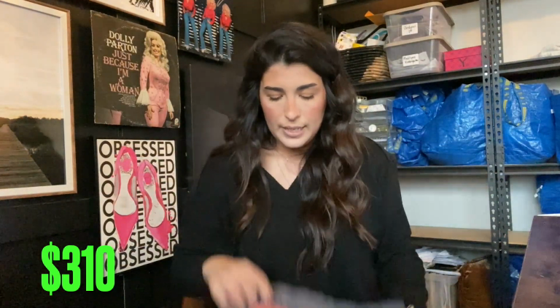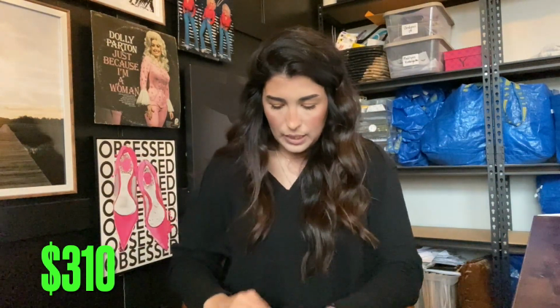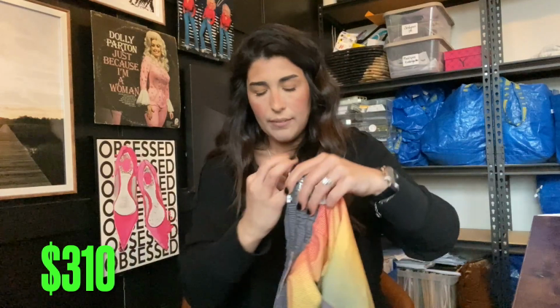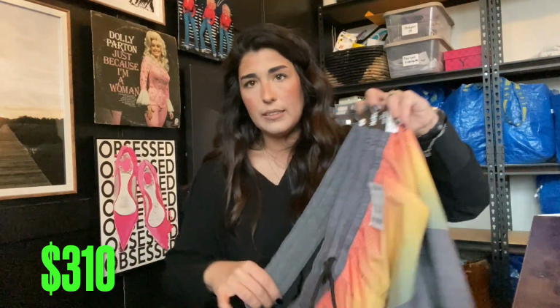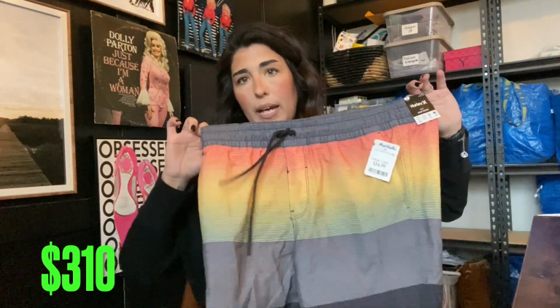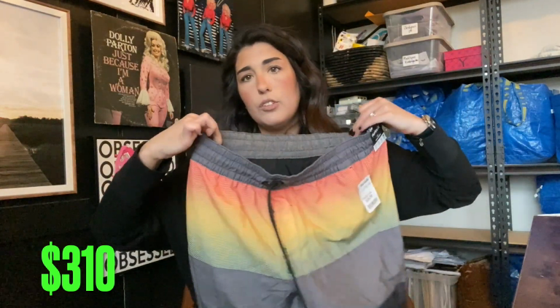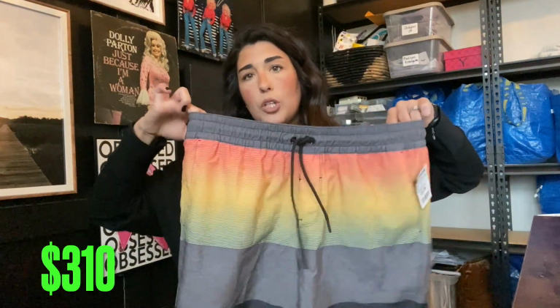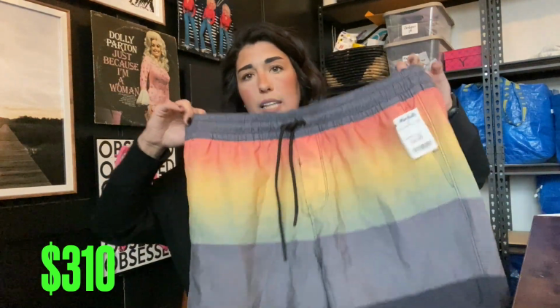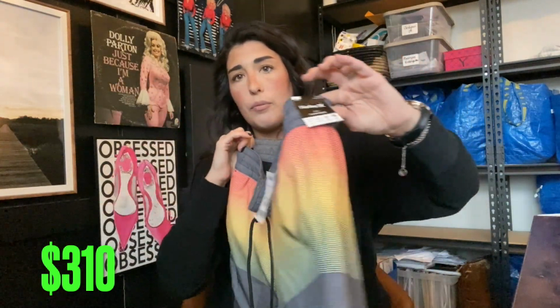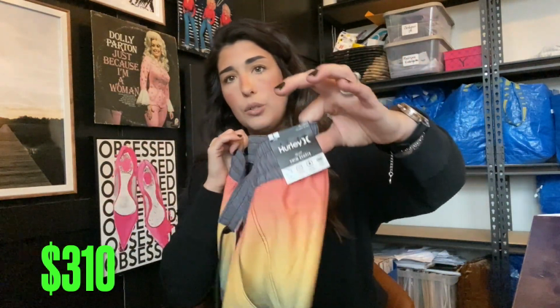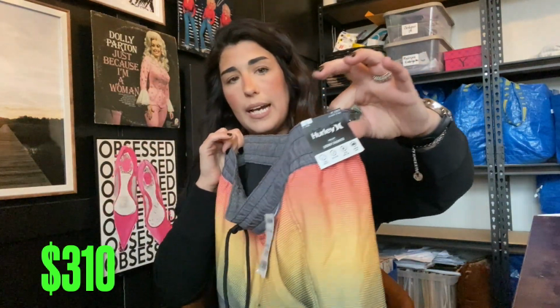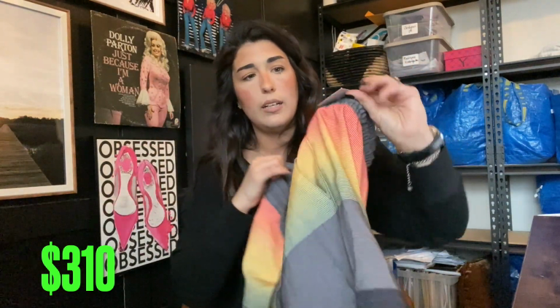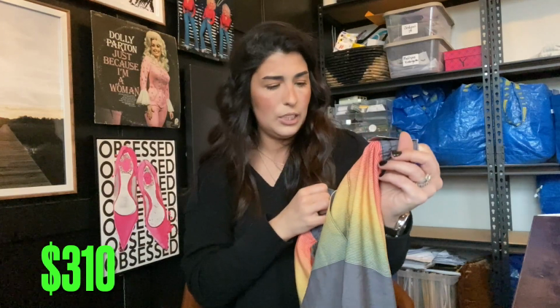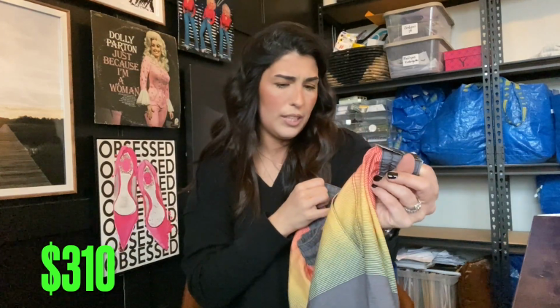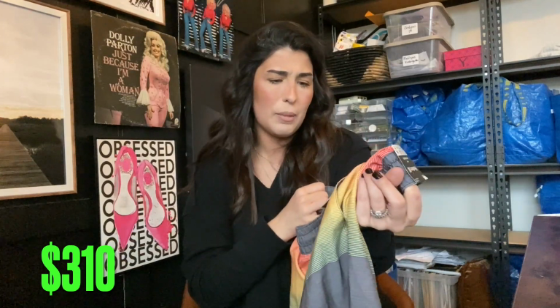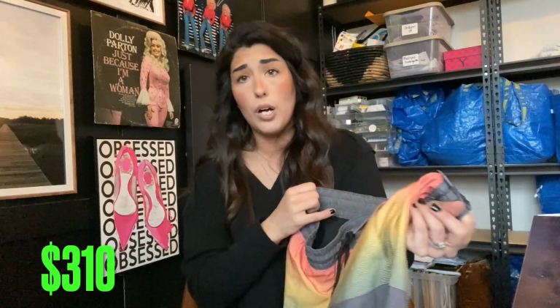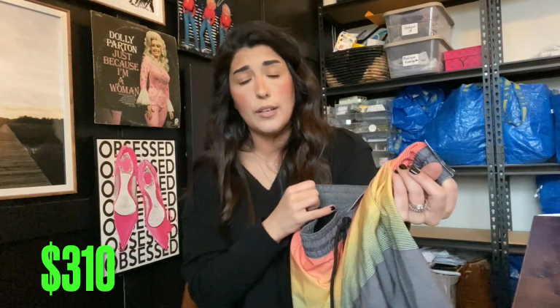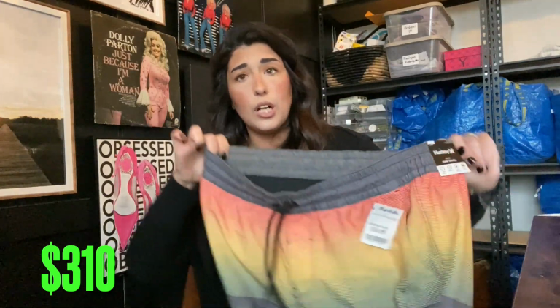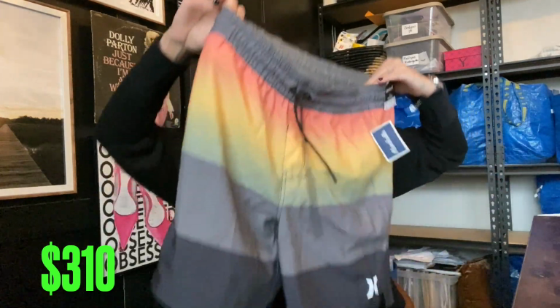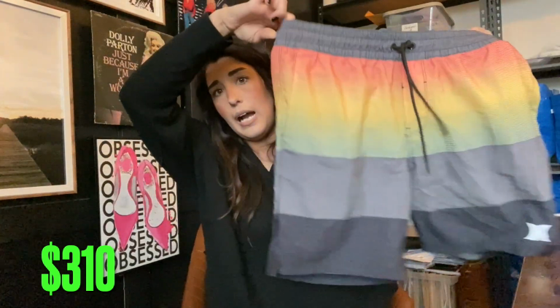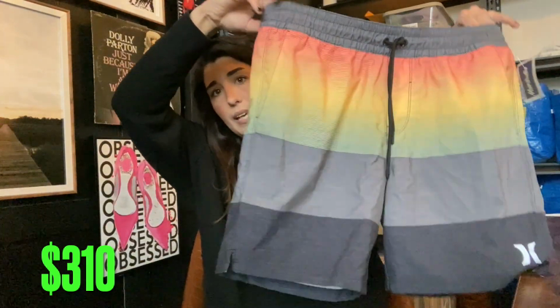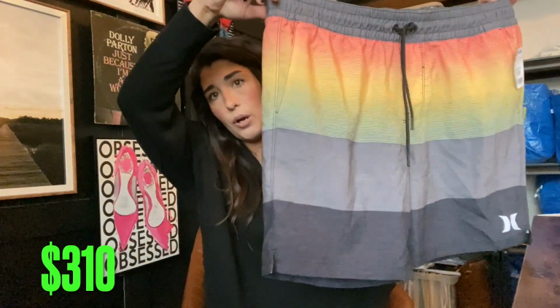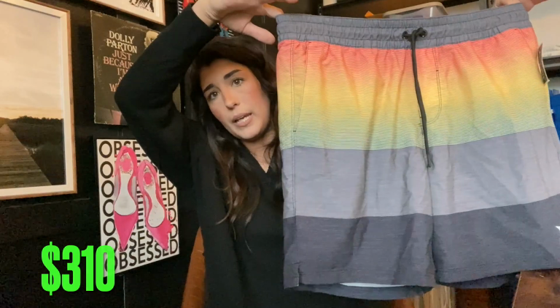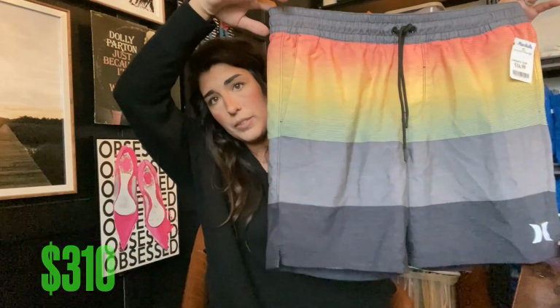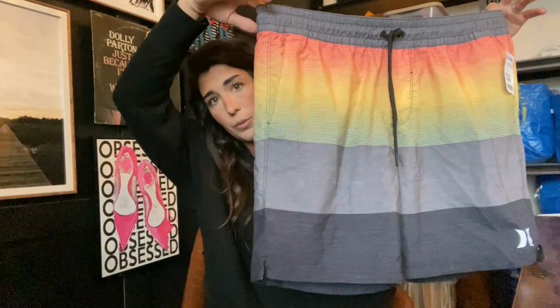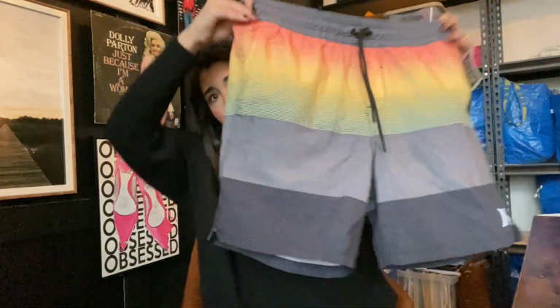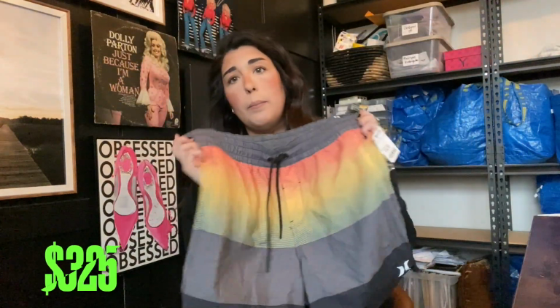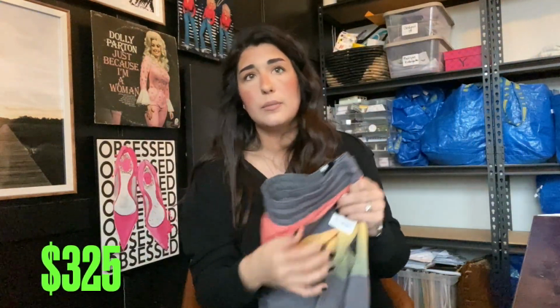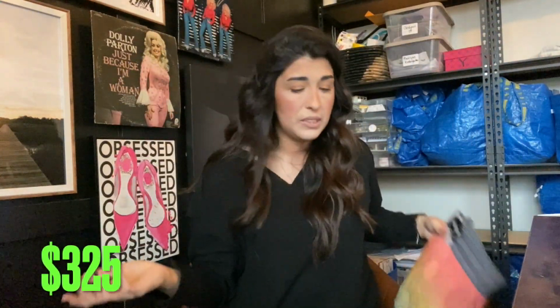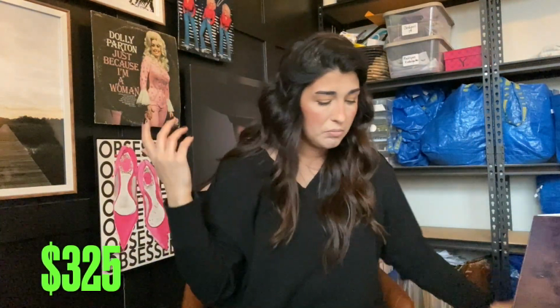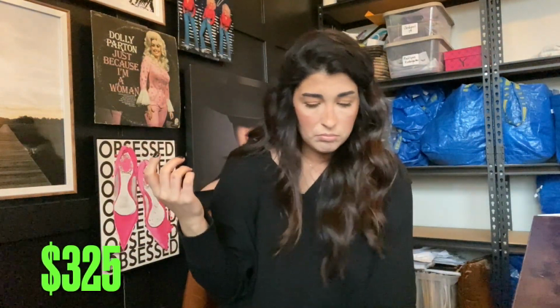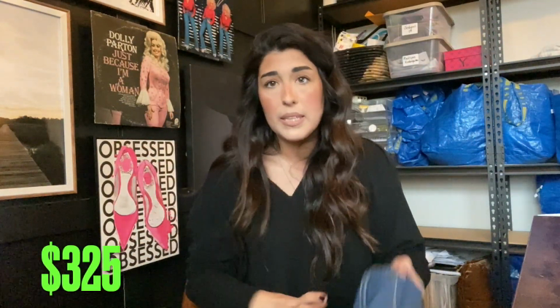Next up we have a pair of swim trunks — brand new with tag. It showed they got them at Ross for $17. I'm thinking I can probably get about $15 for these. Men's, brand new with tag — can't beat that.